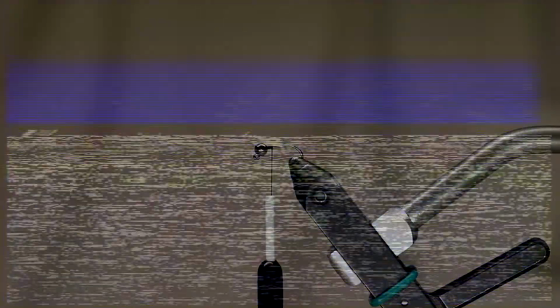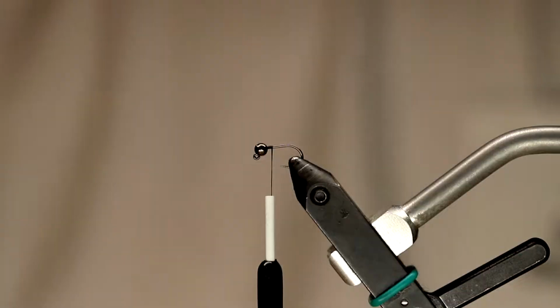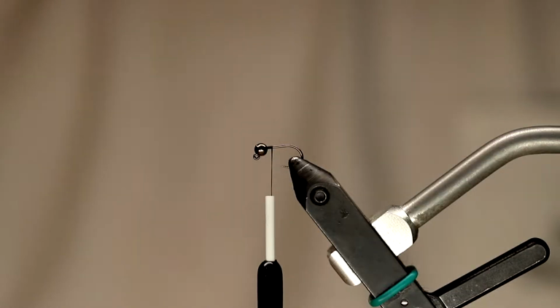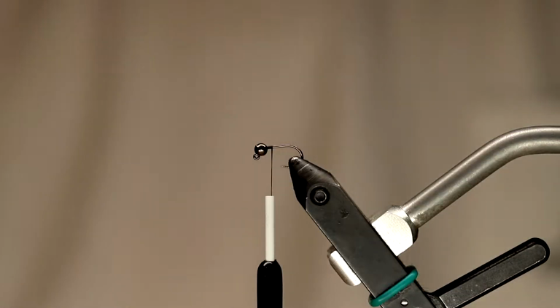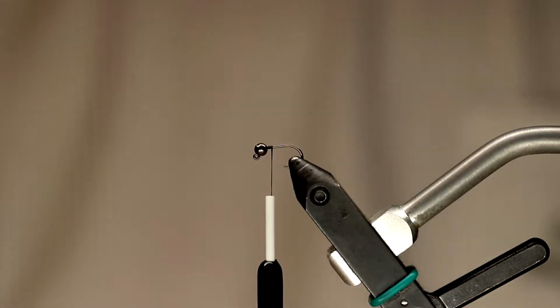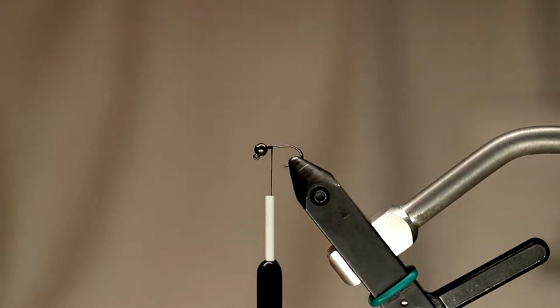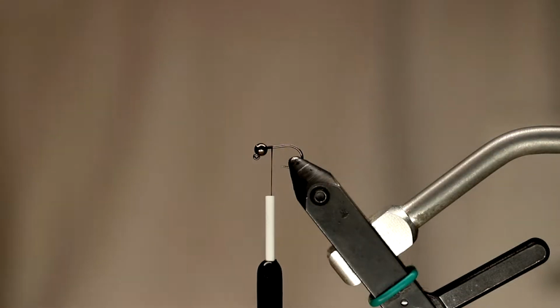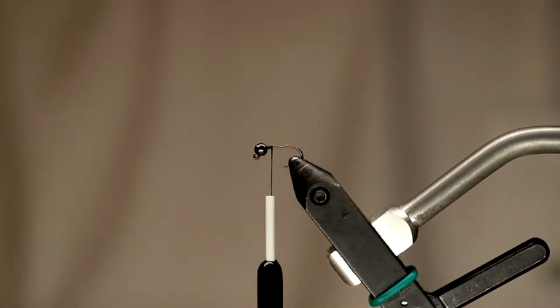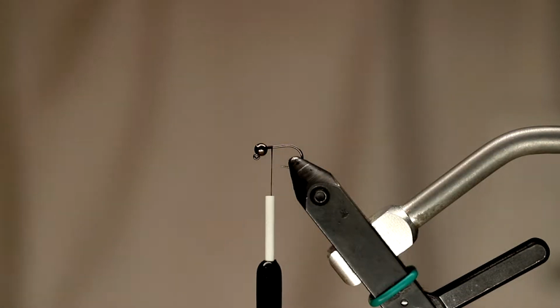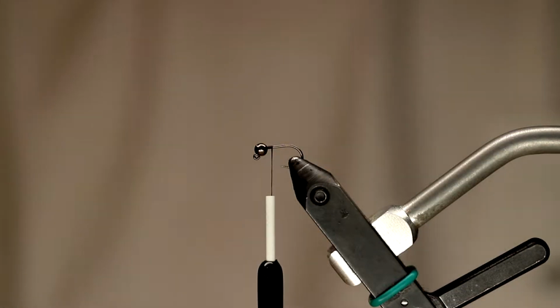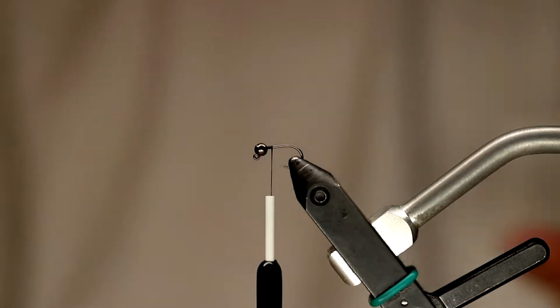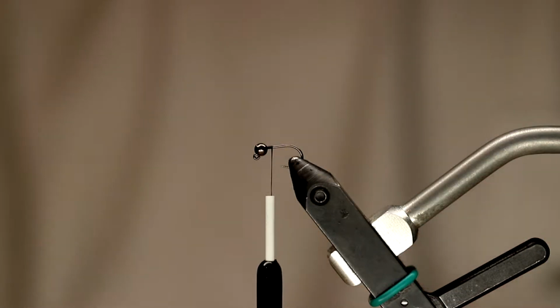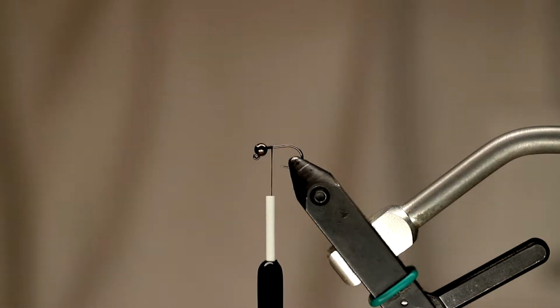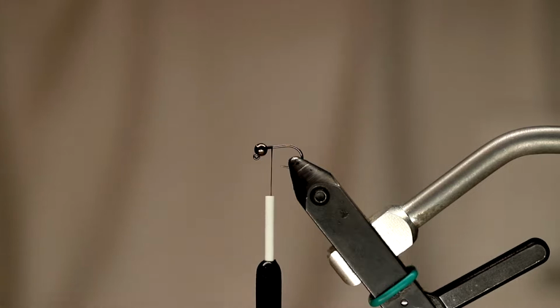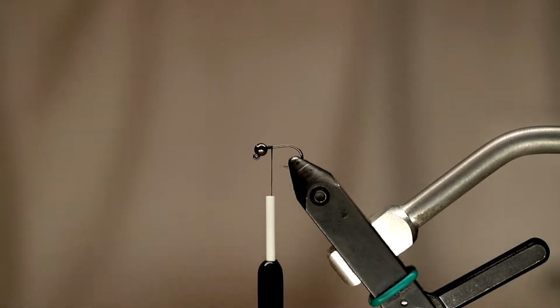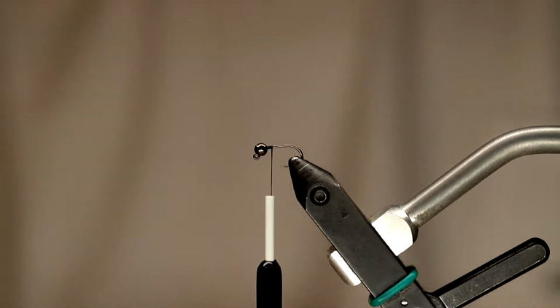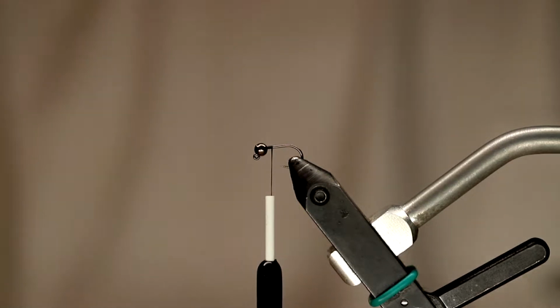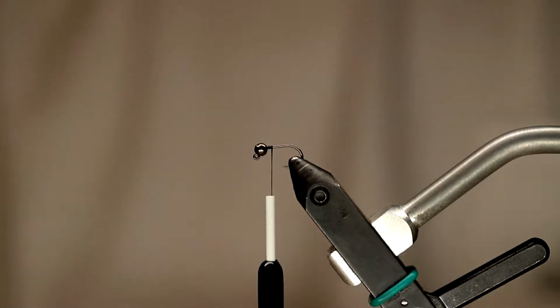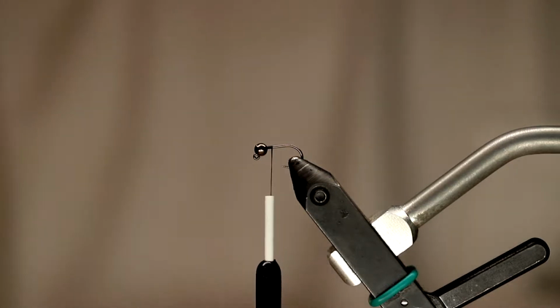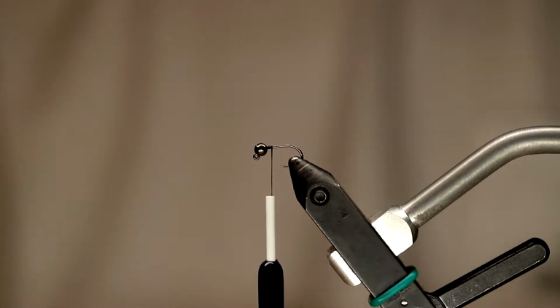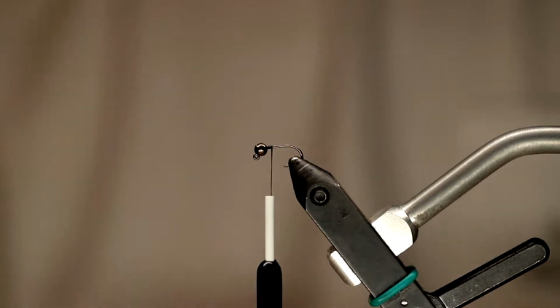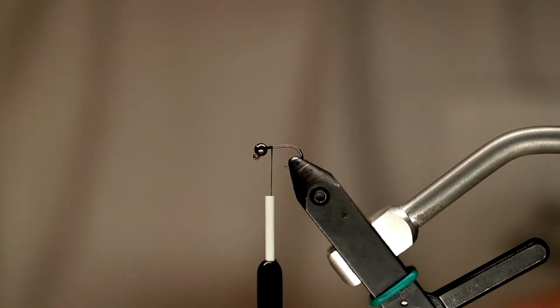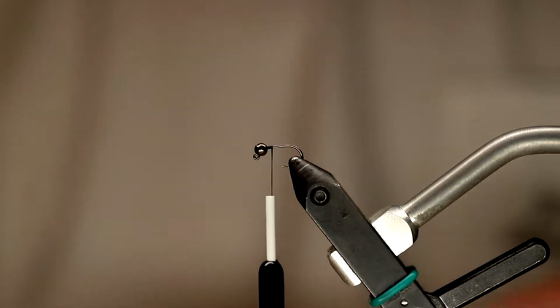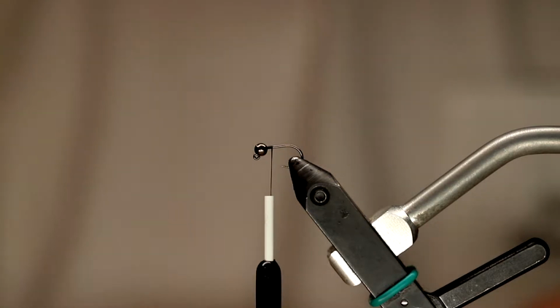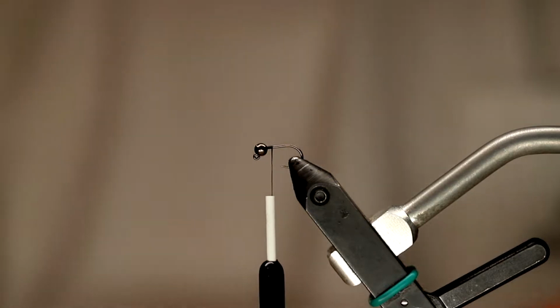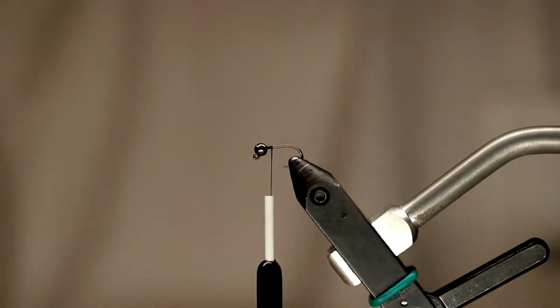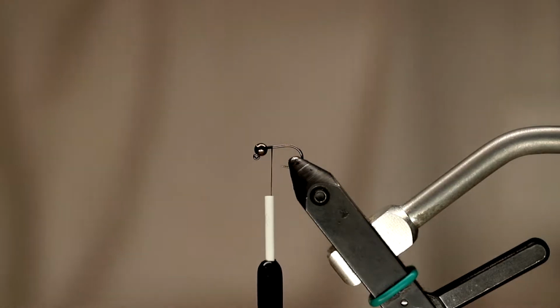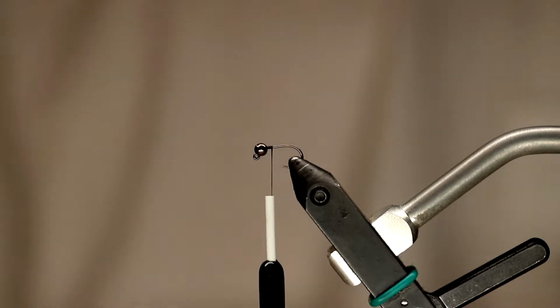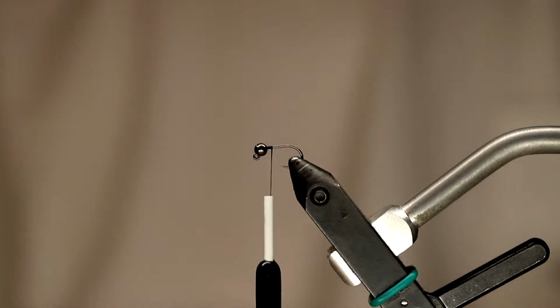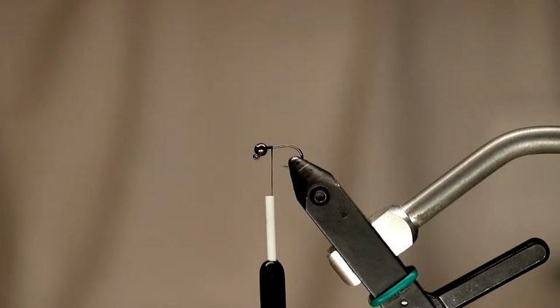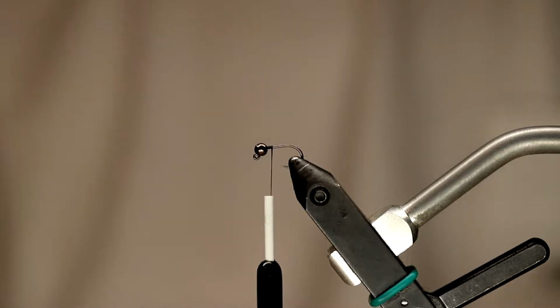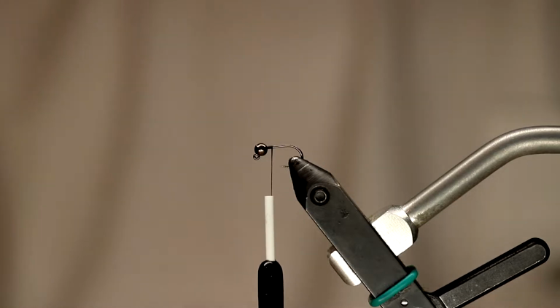Hey everyone, my name is Sean Whitman and I'm here at House Fly Fishing in Hawley, PA. Tonight I'm going to tie a caddis pattern that I've been calling the ostrich hair caddis for a few years now.